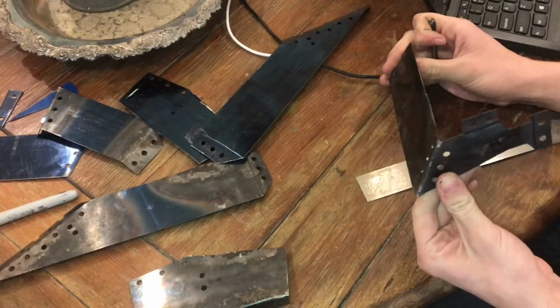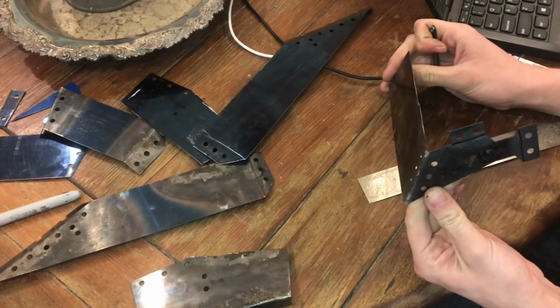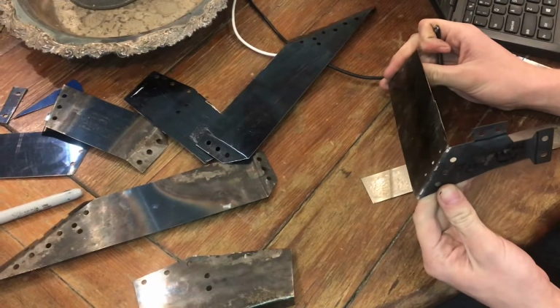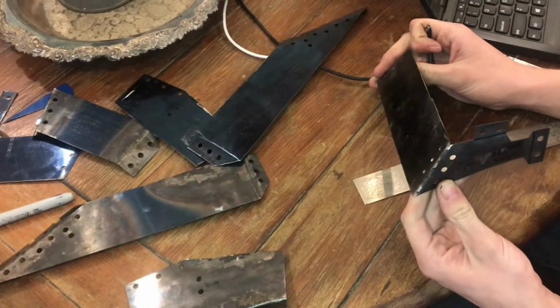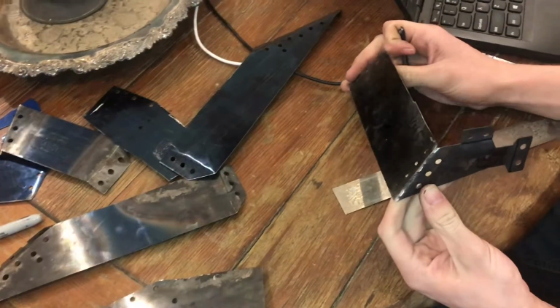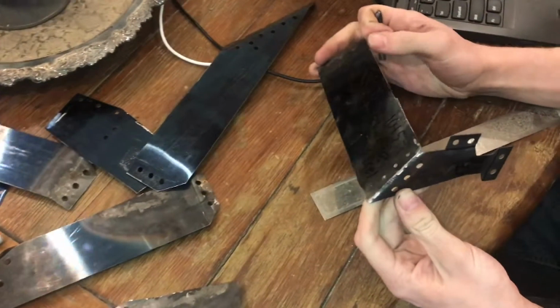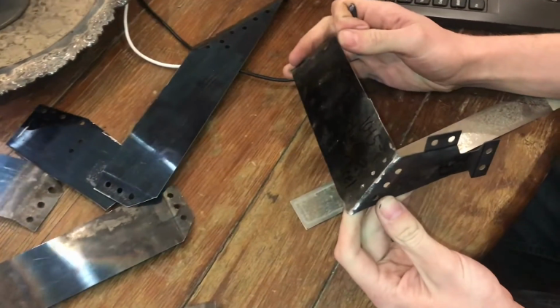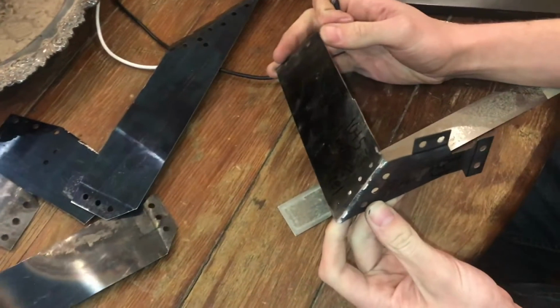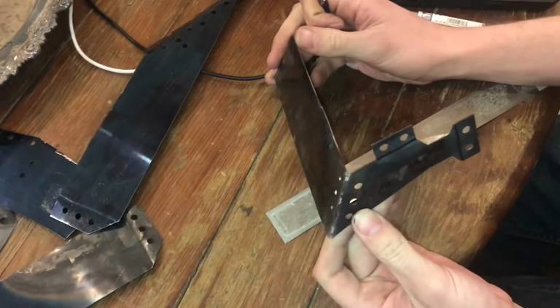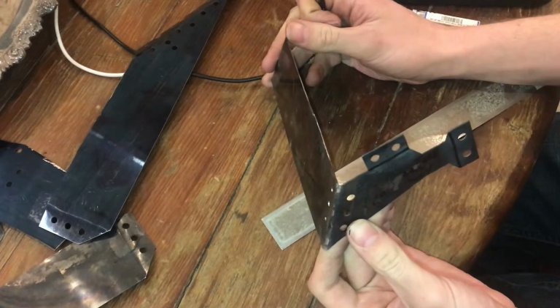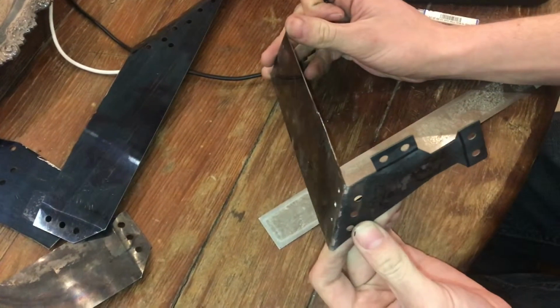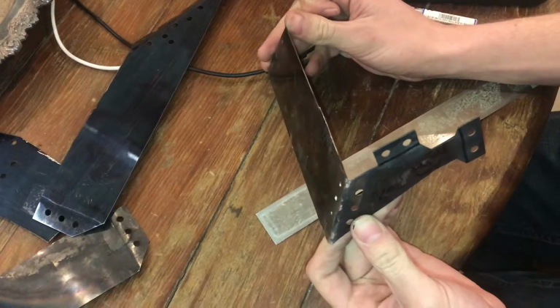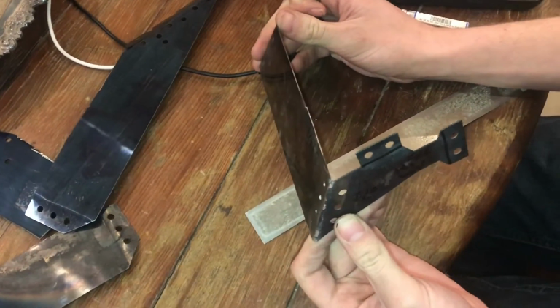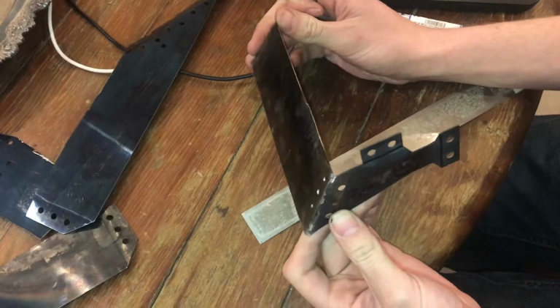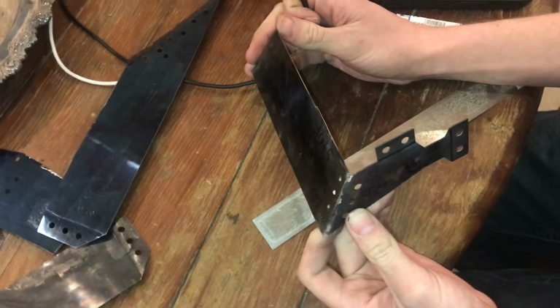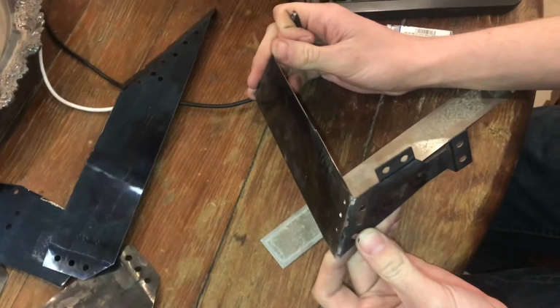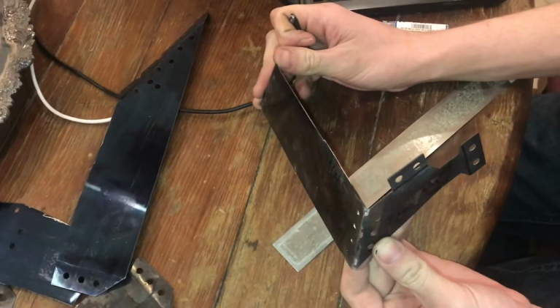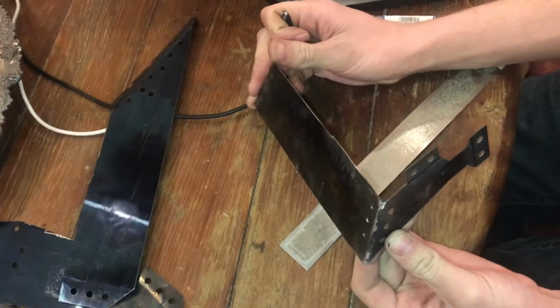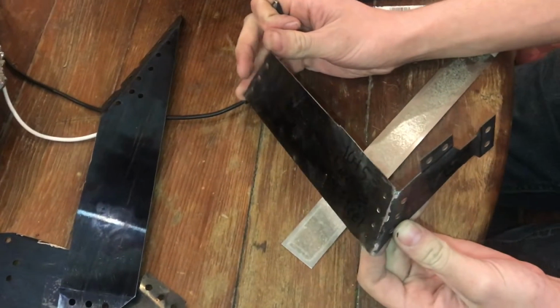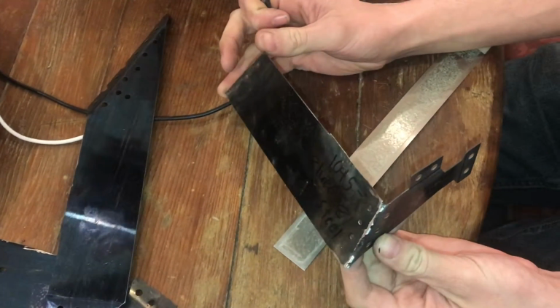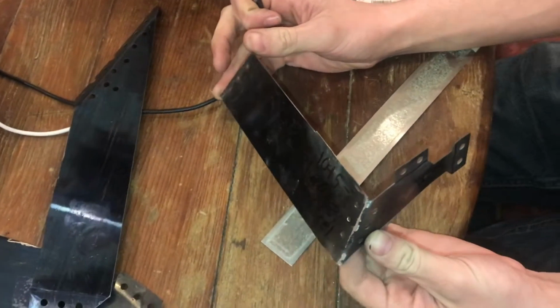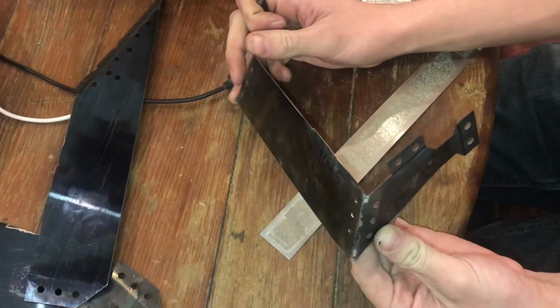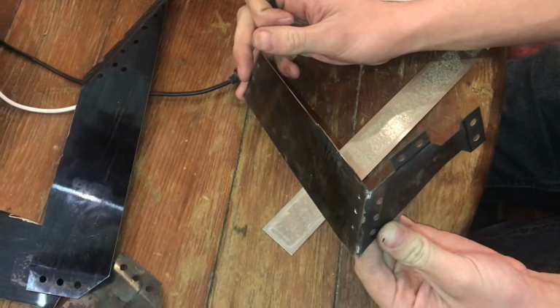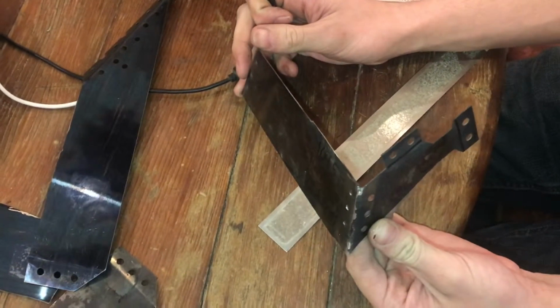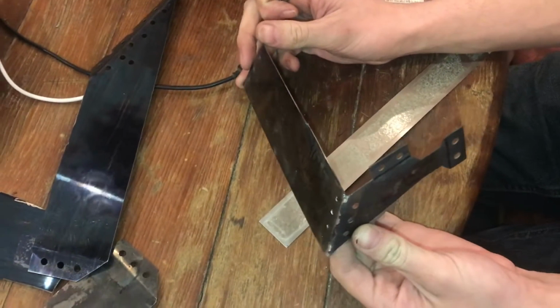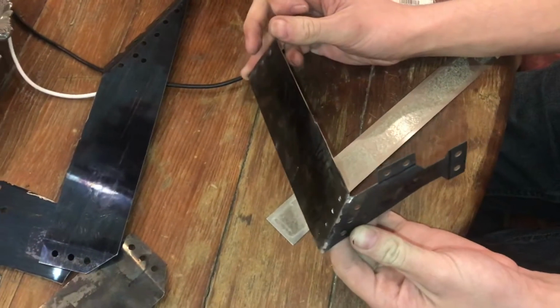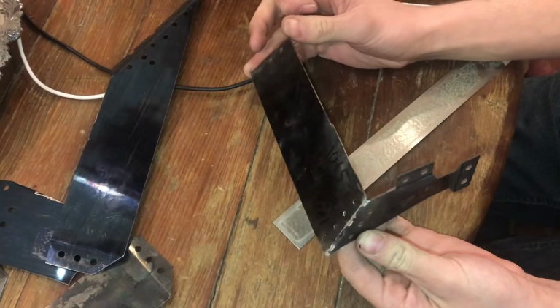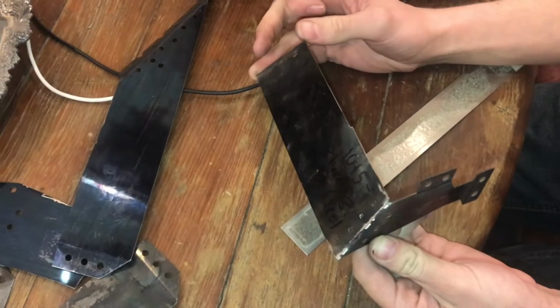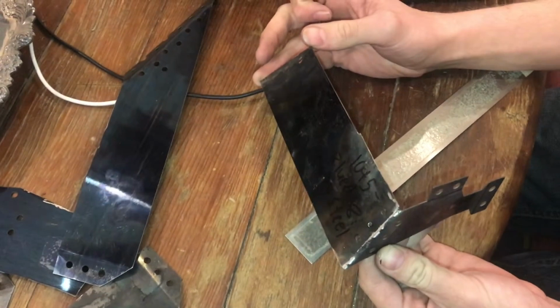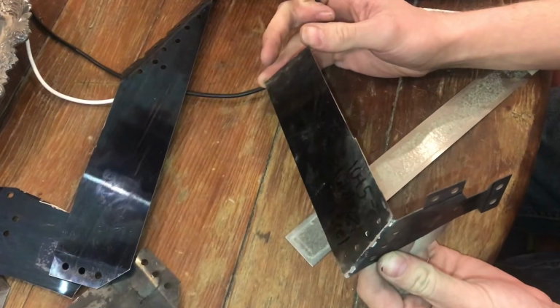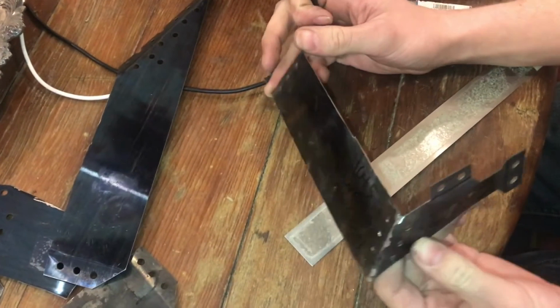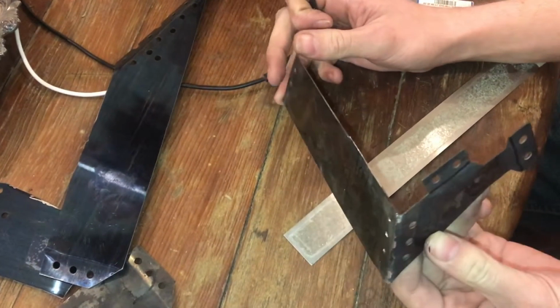This is 1095 blued spring steel. It's a 32nd of an inch thick. 1095 means there's 0.95% carbon — that's a high carbon steel. The carbon is one of the things that makes it so hard.